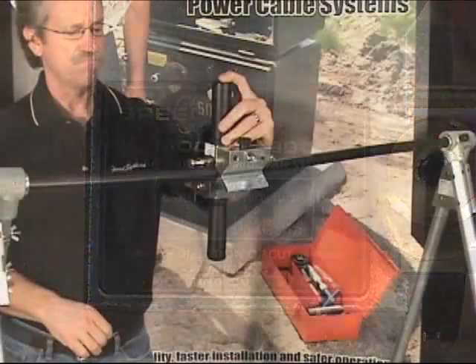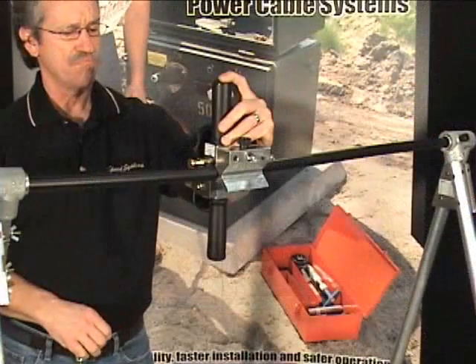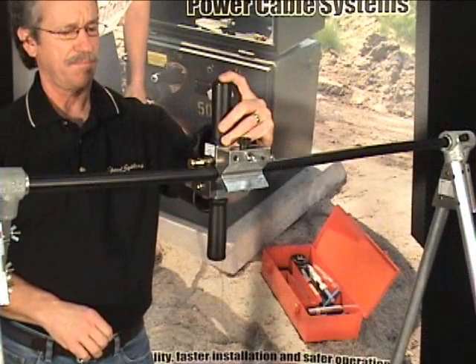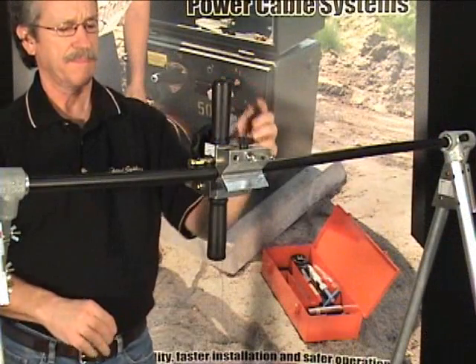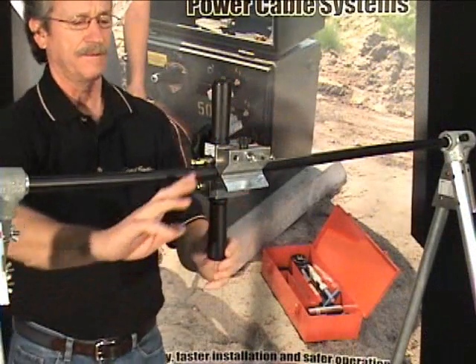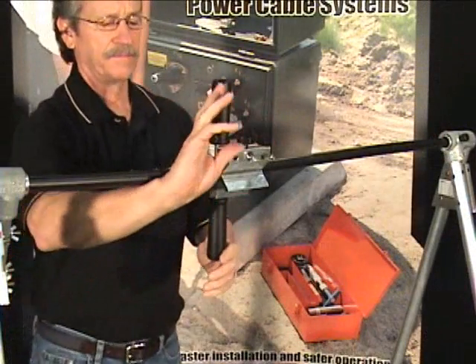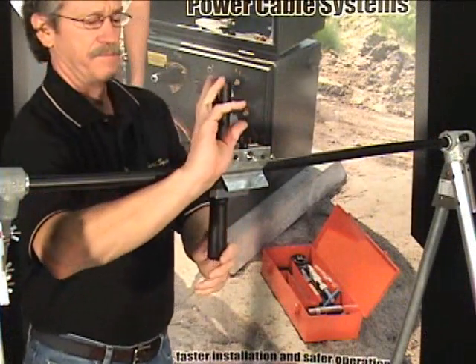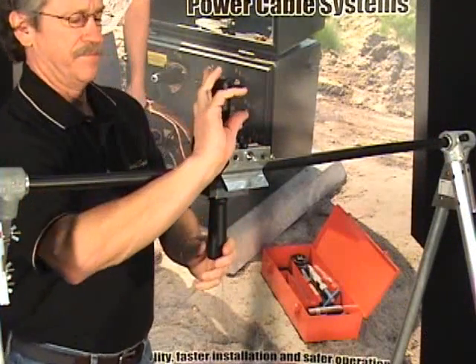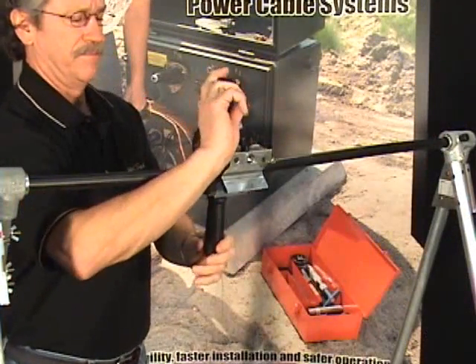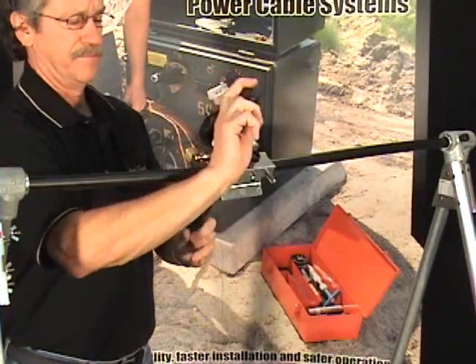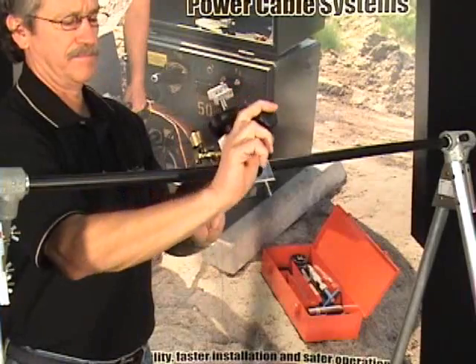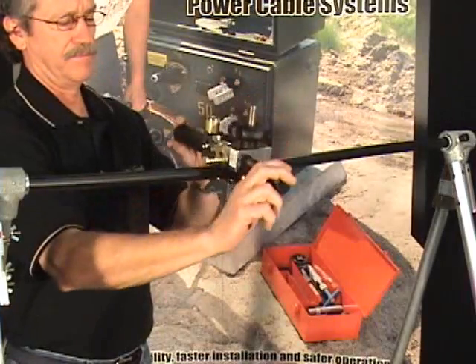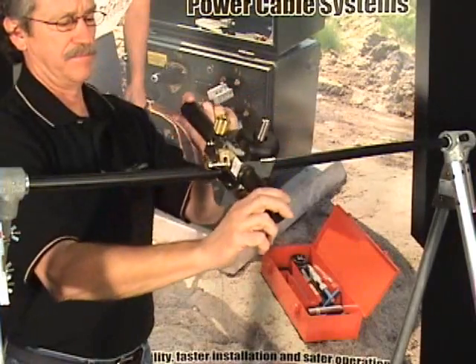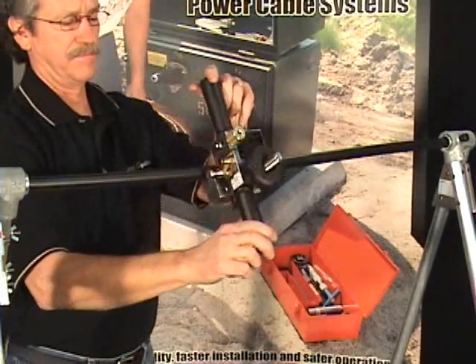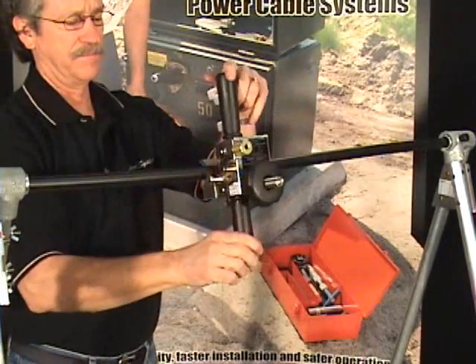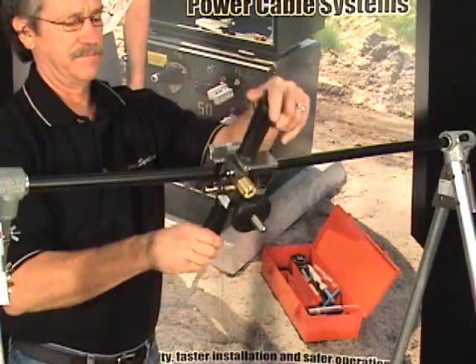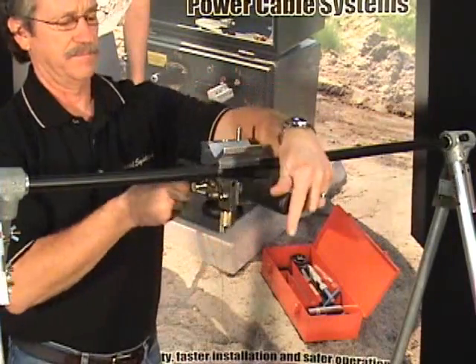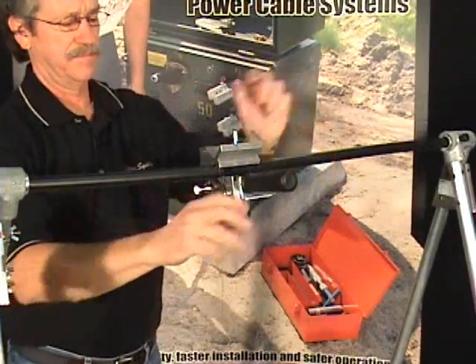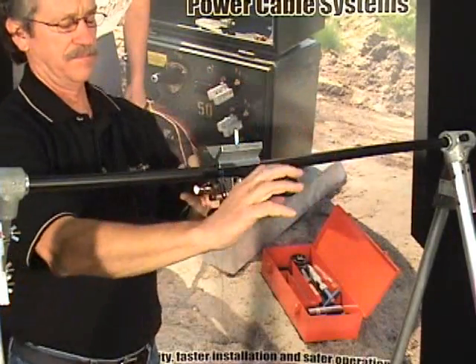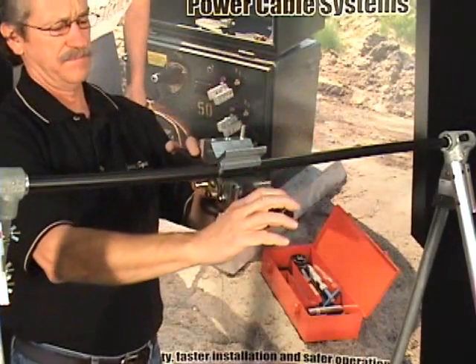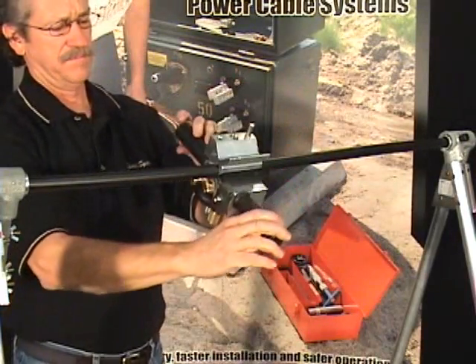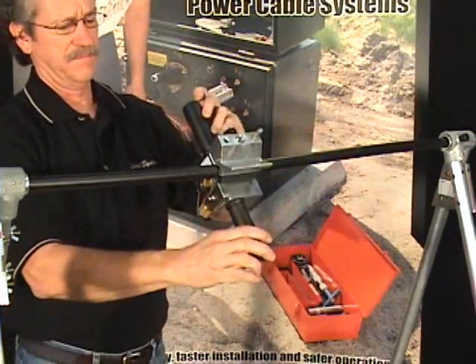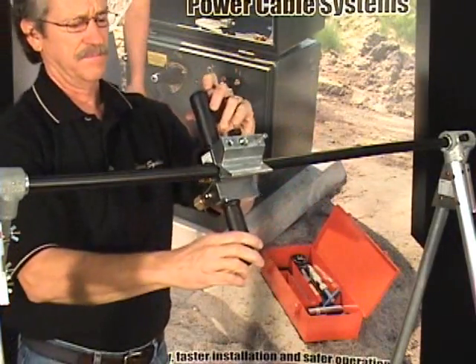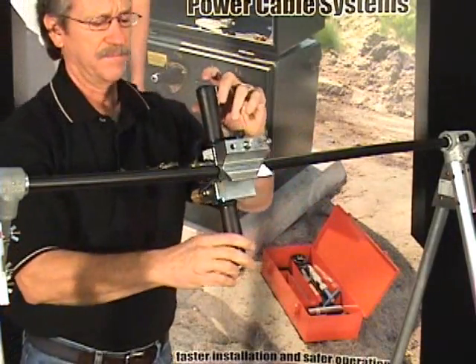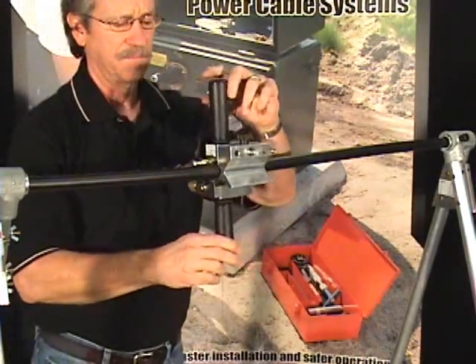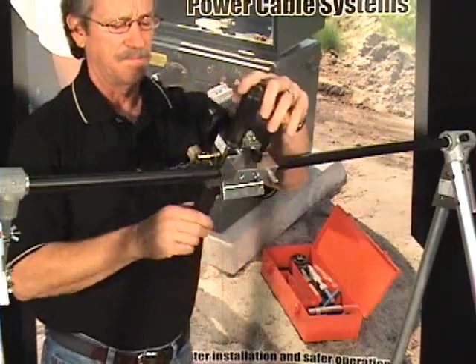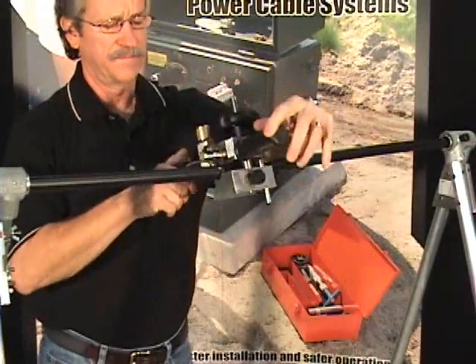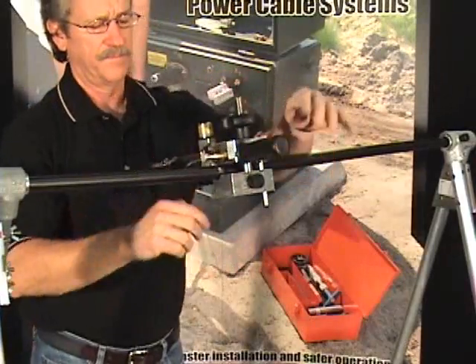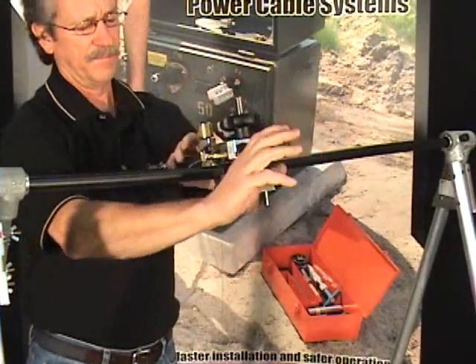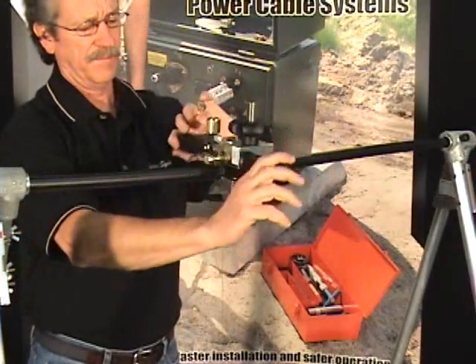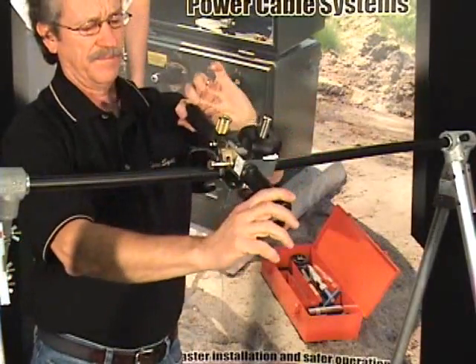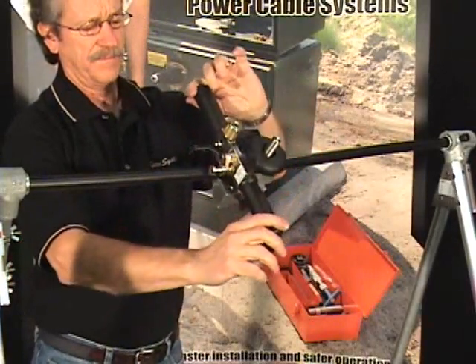Rotate the tool around the cable to begin removing the insulation. Visually inspect the operation and adjust the blade depth if necessary to avoid hitting the conductor or leaving insulation.